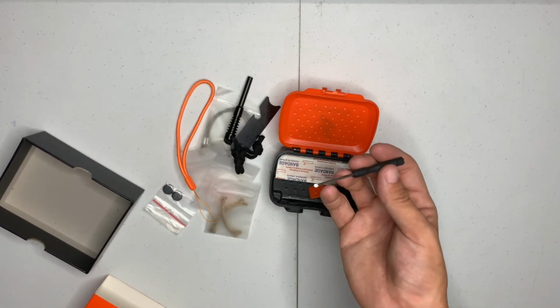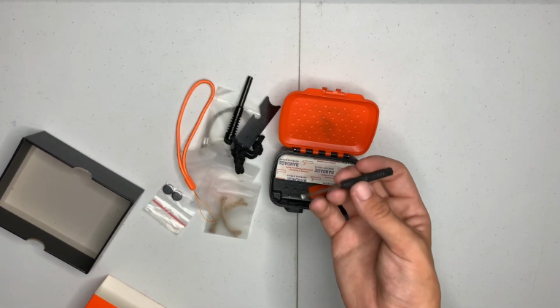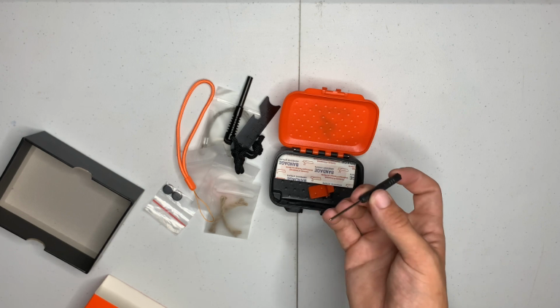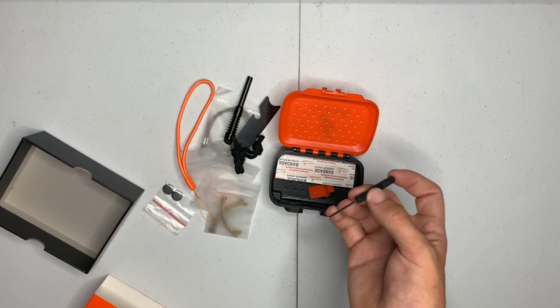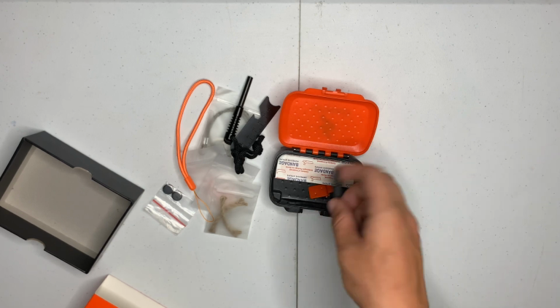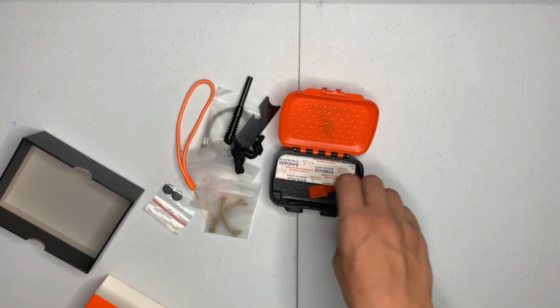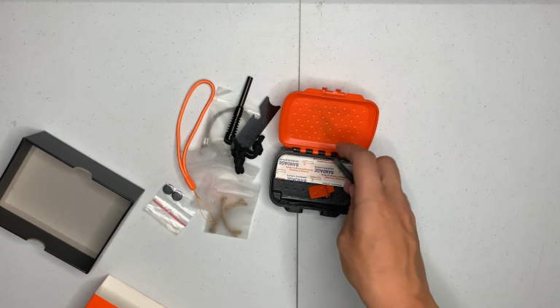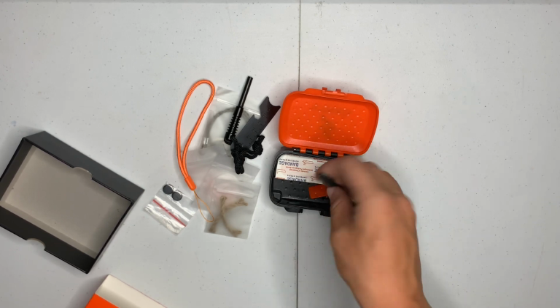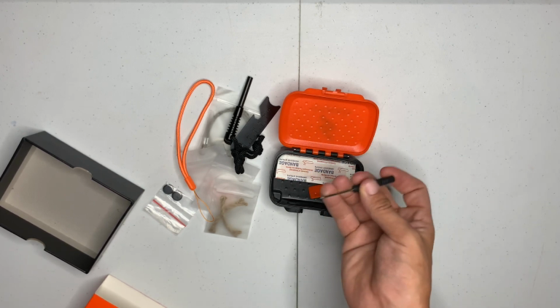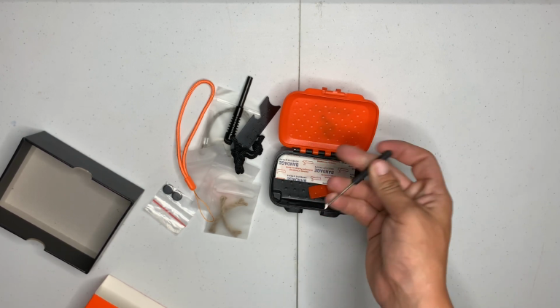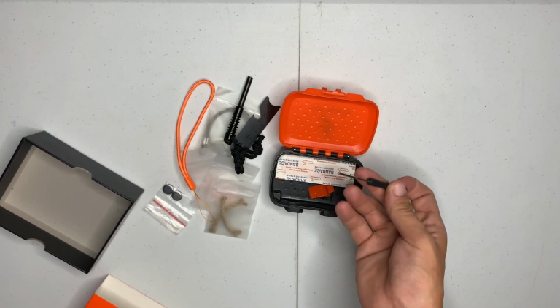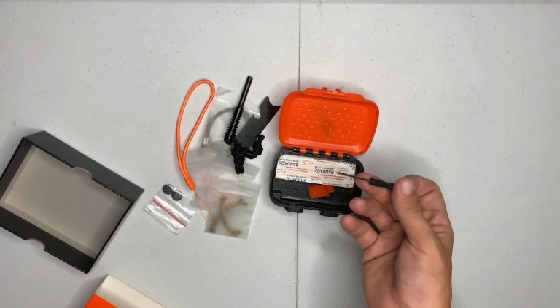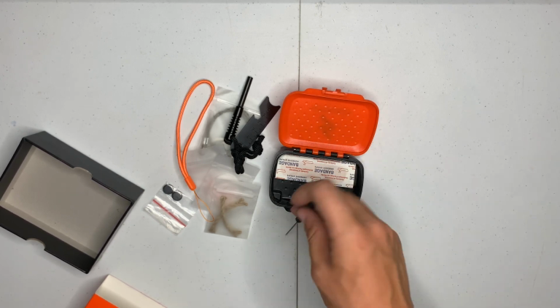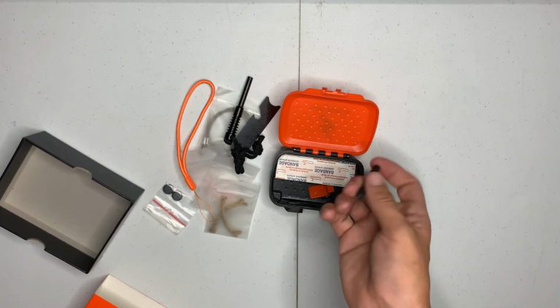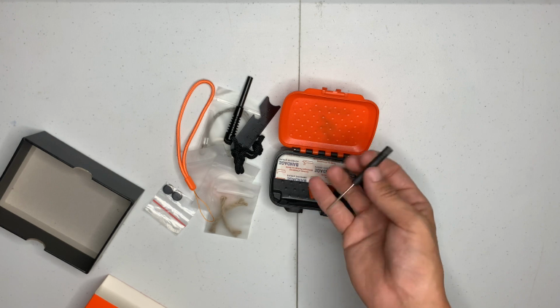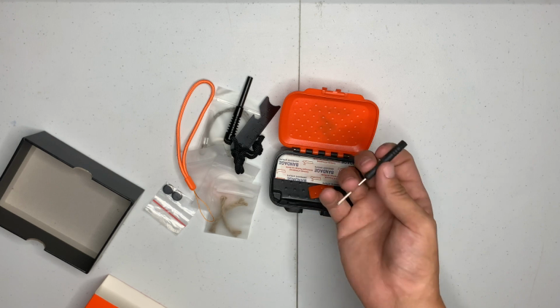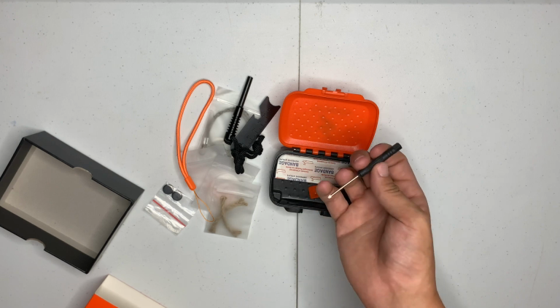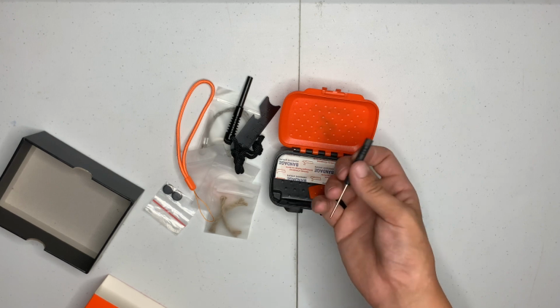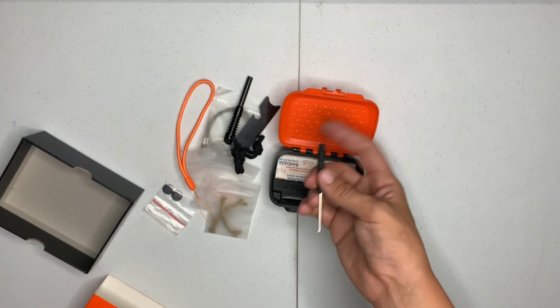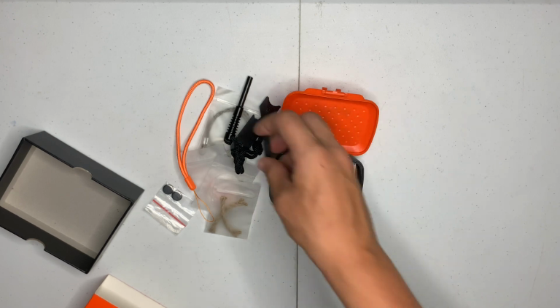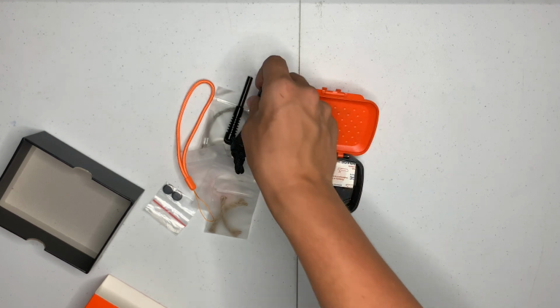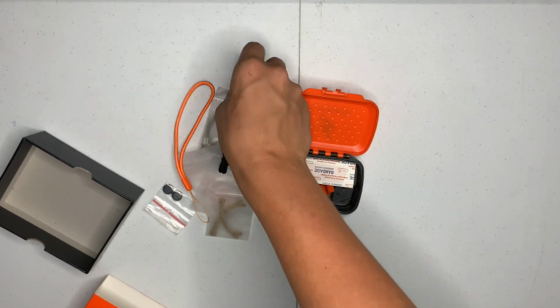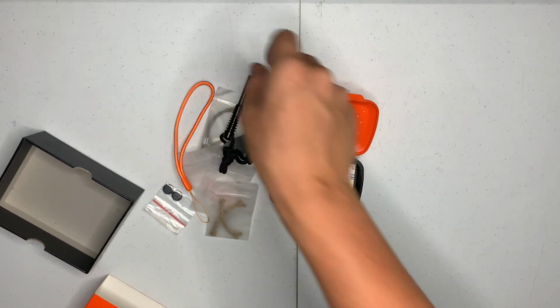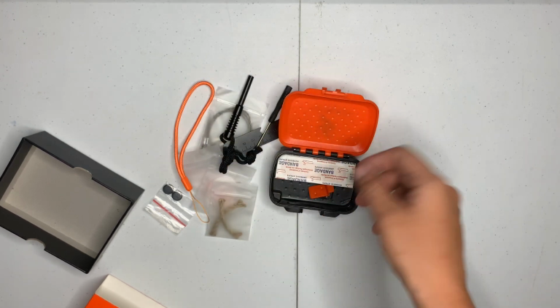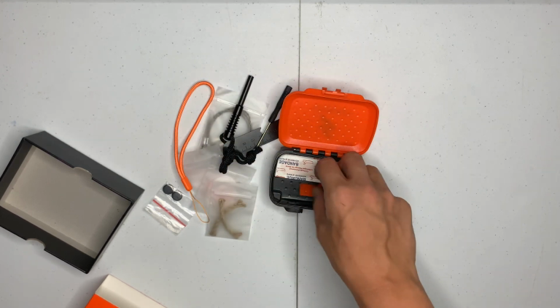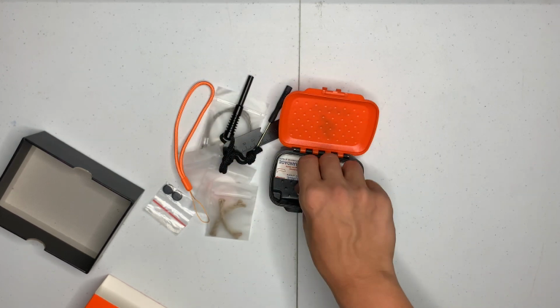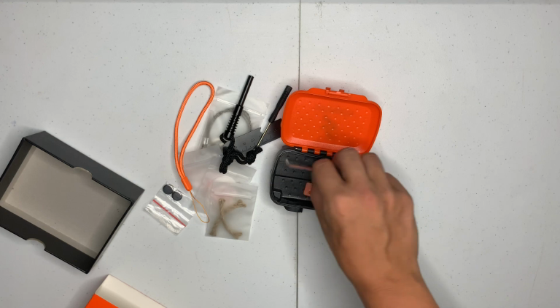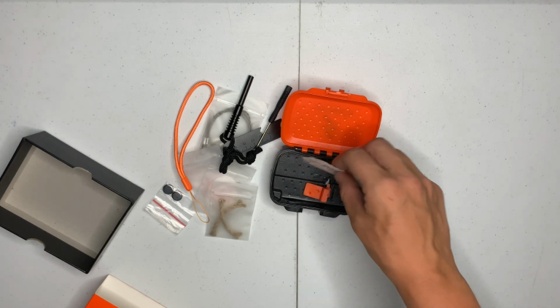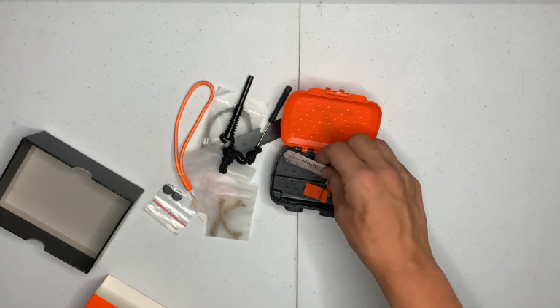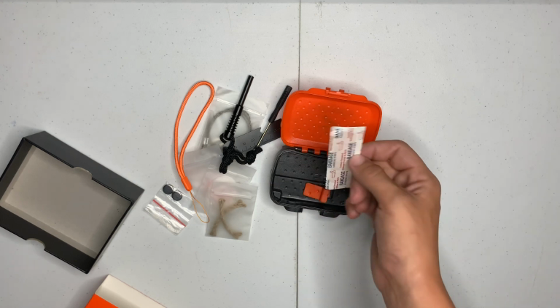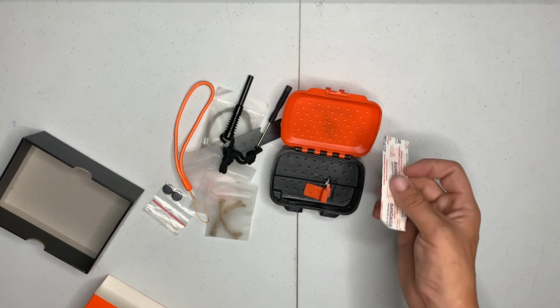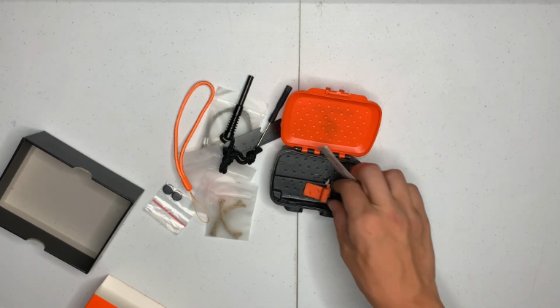You got the small screwdriver to put the batteries in, but you can also add this to your tools. So you know you have a screwdriver — that's just something to add to the possibilities, whatever you need to do.